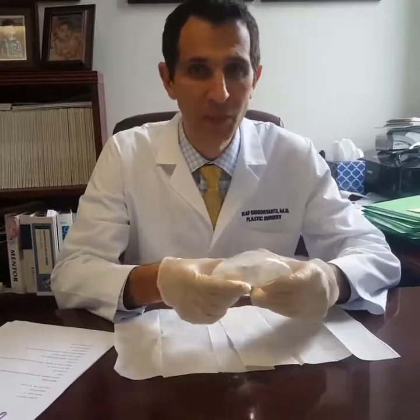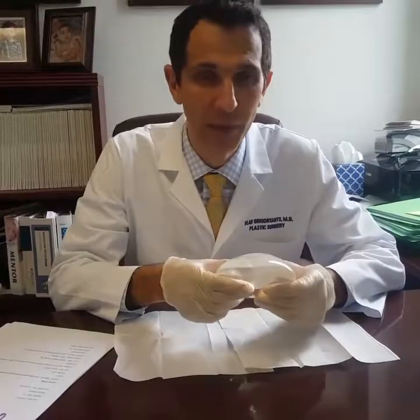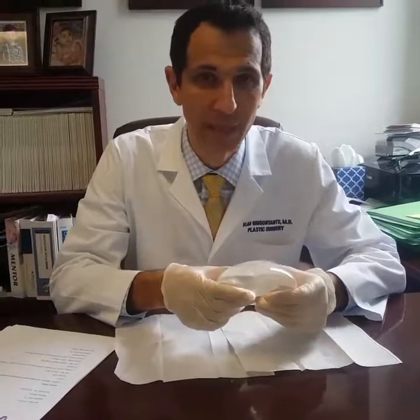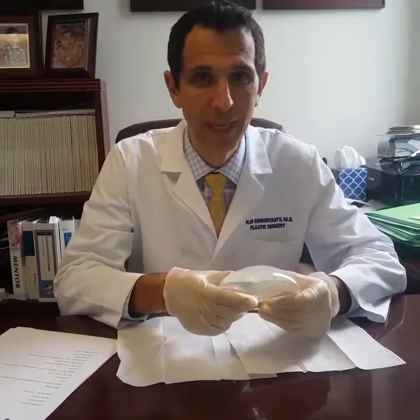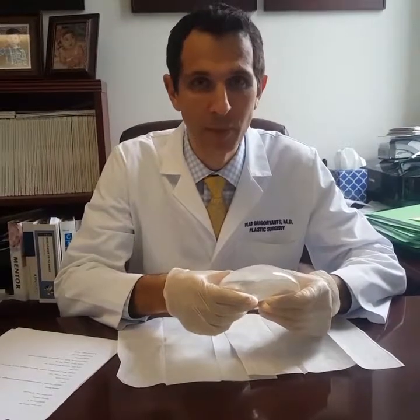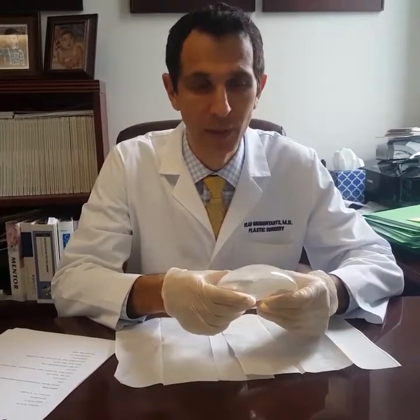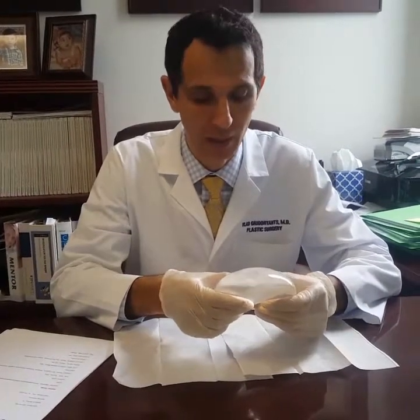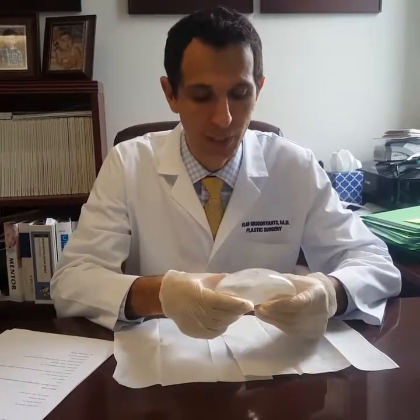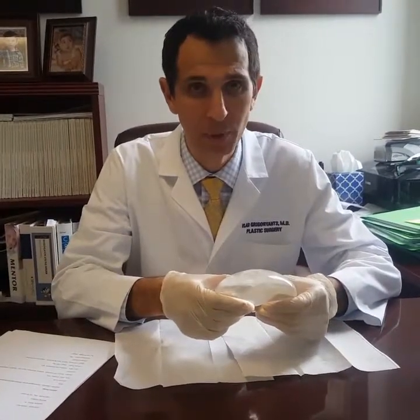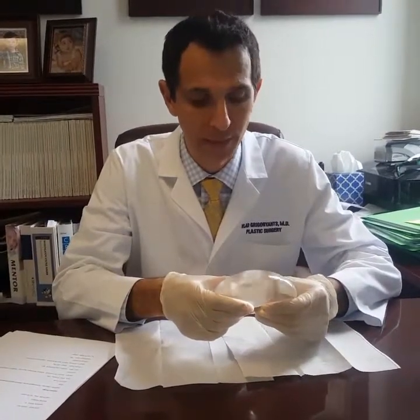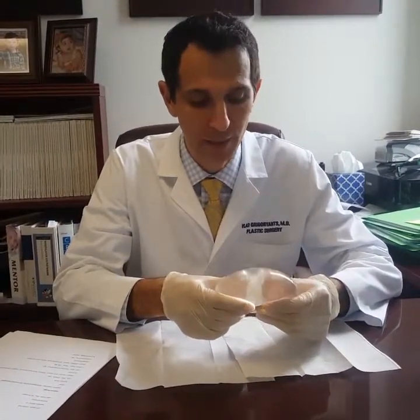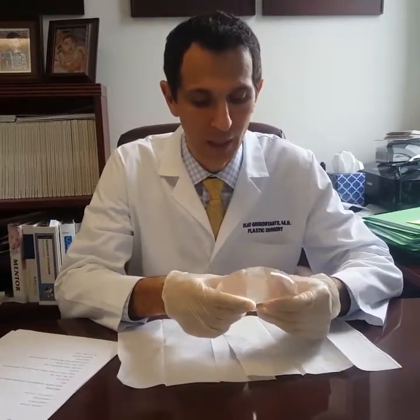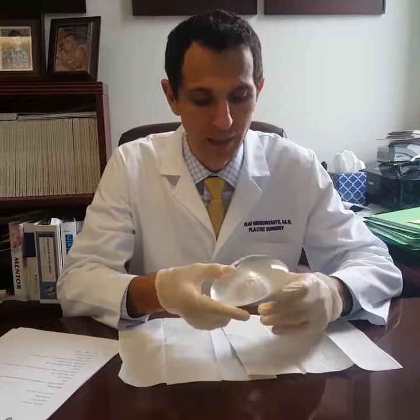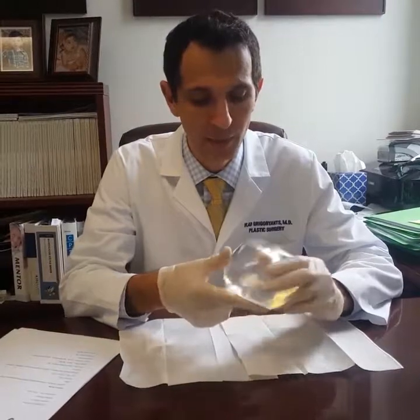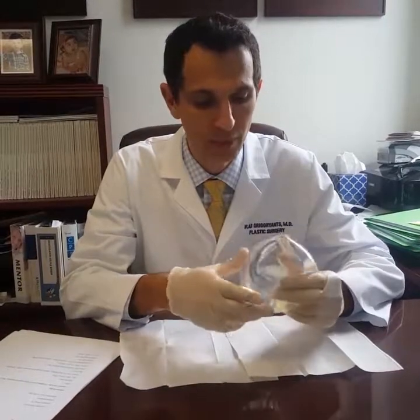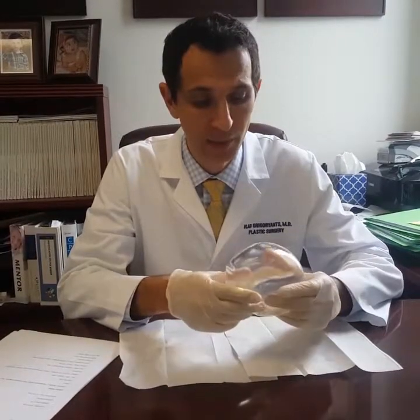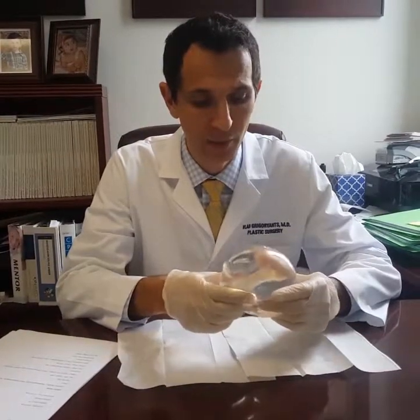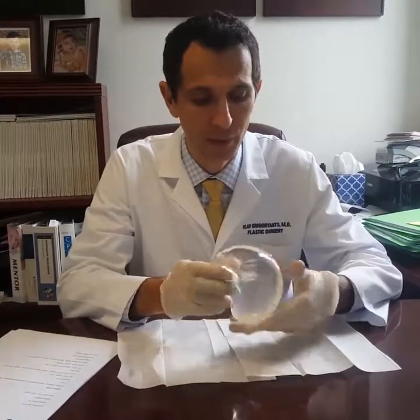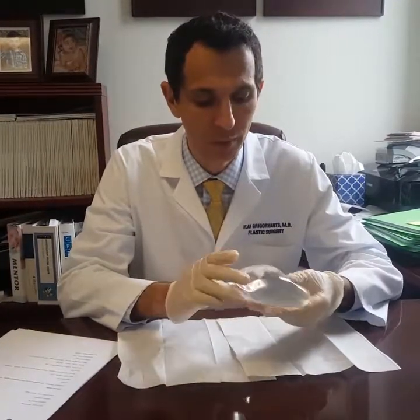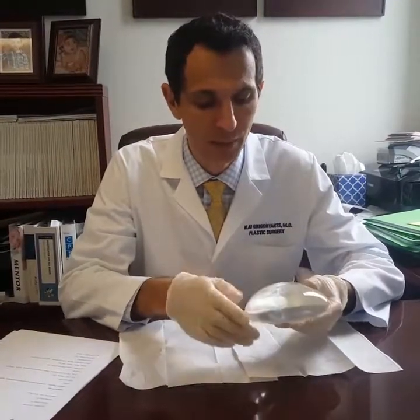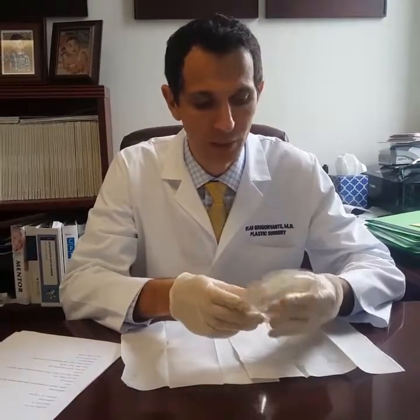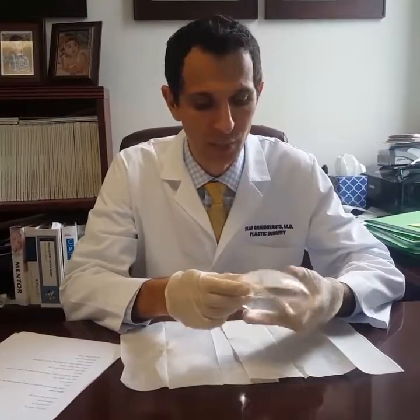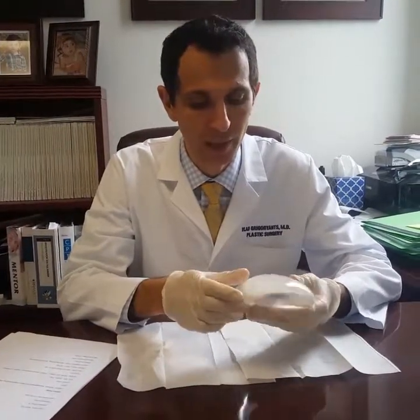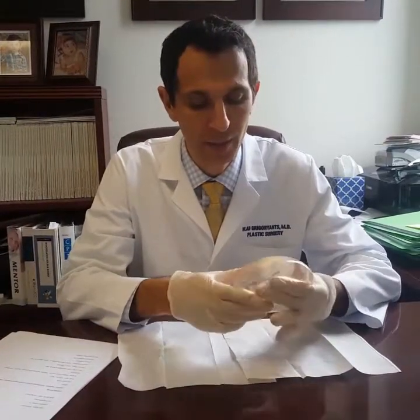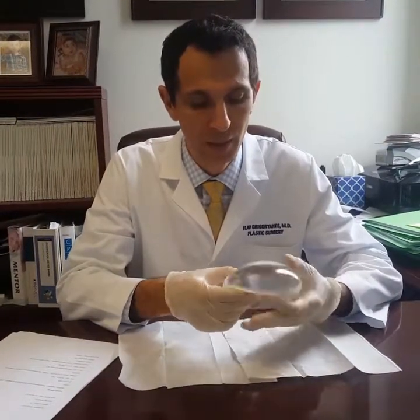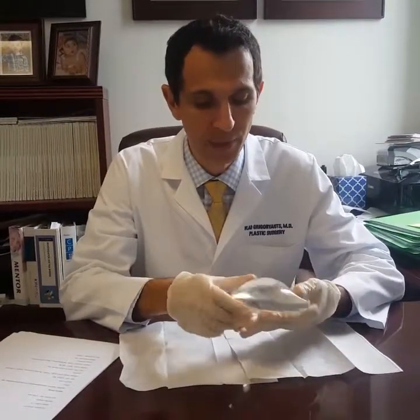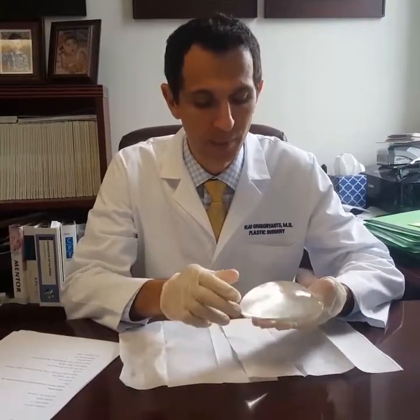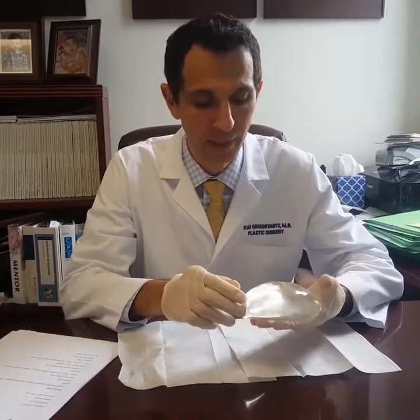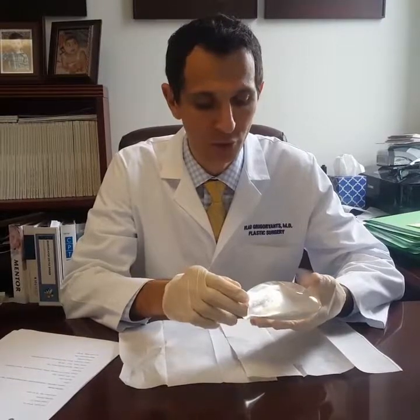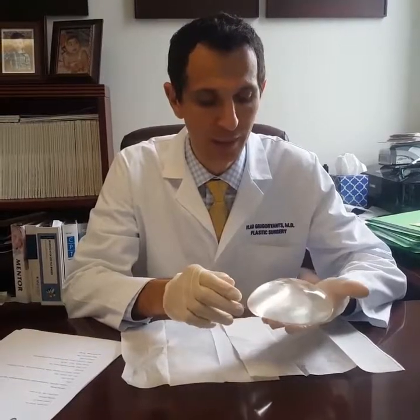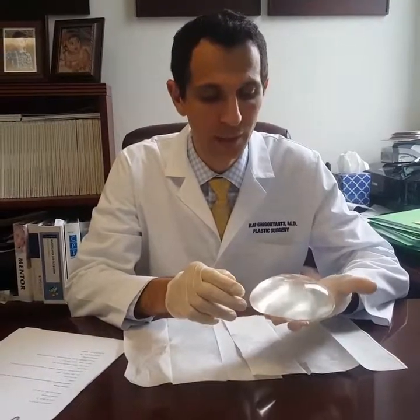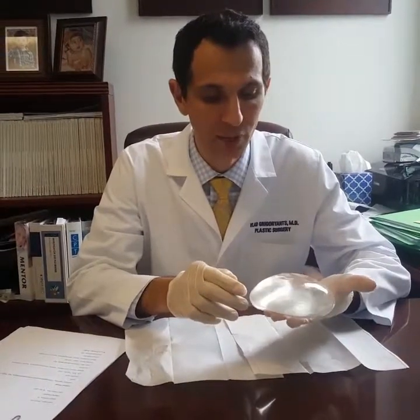Patients frequently ask me what happens if a breast implant leaks. Inside of this breast implant is silicone. These are the newer implants — they're called Inspira implants made by Natrelle. They have cohesive gel.